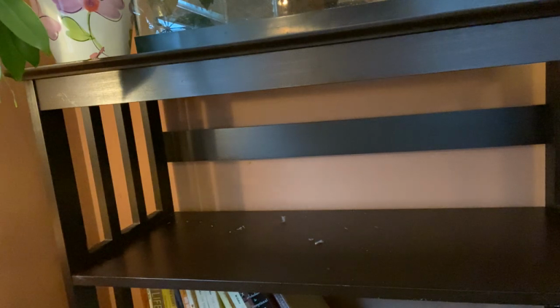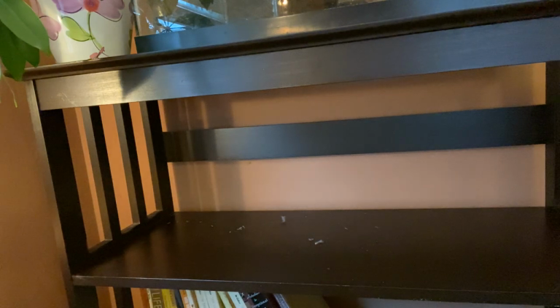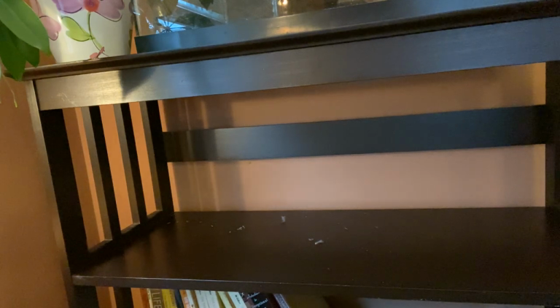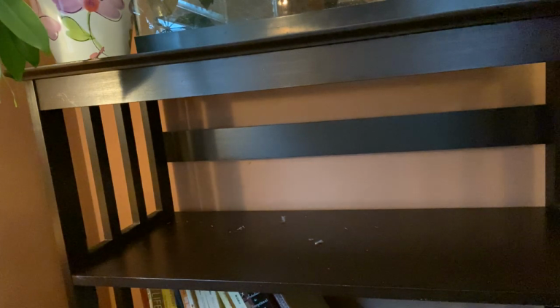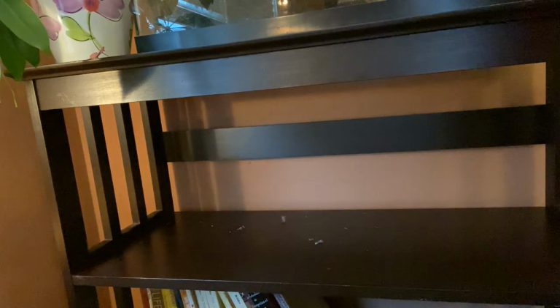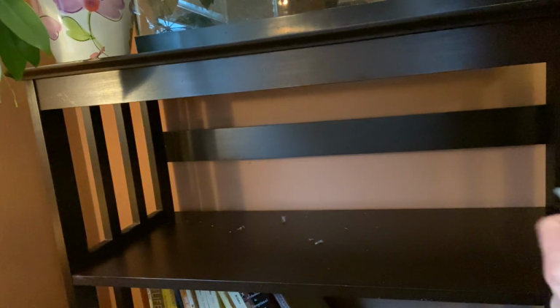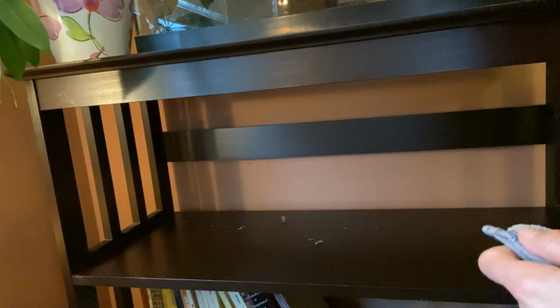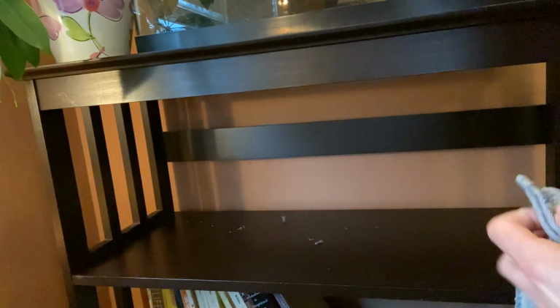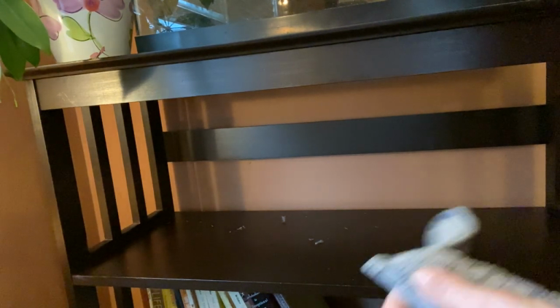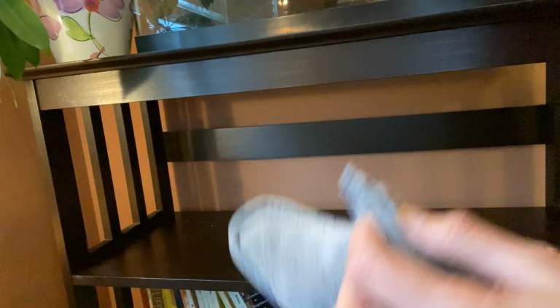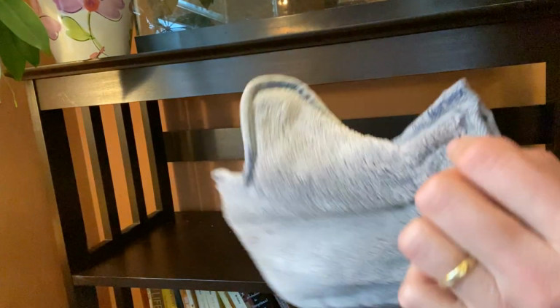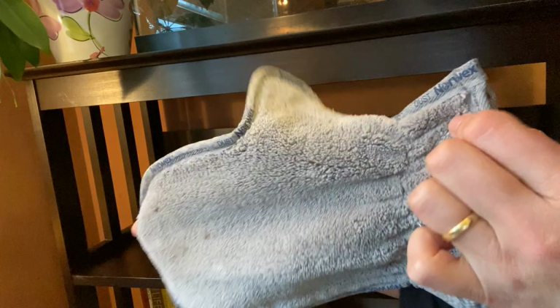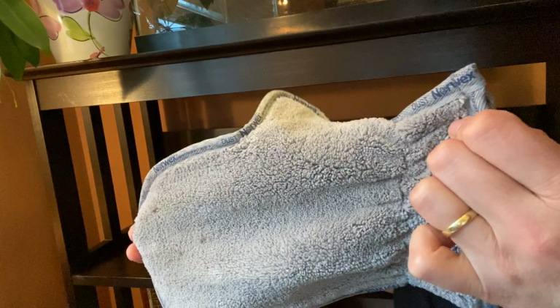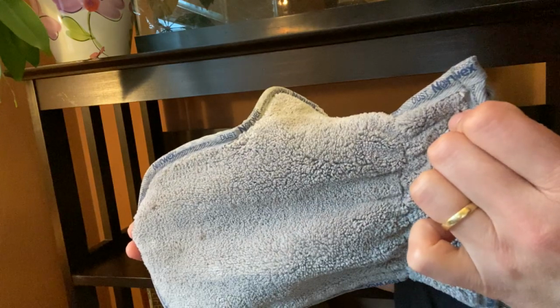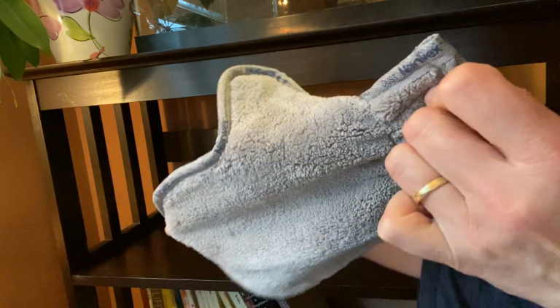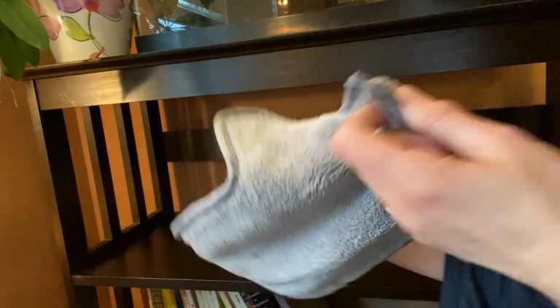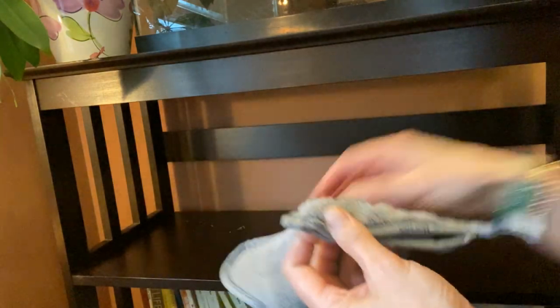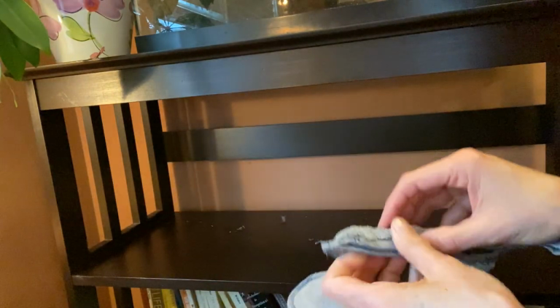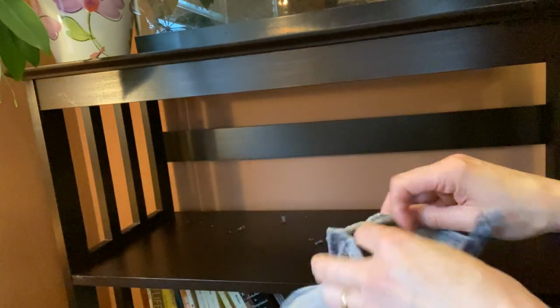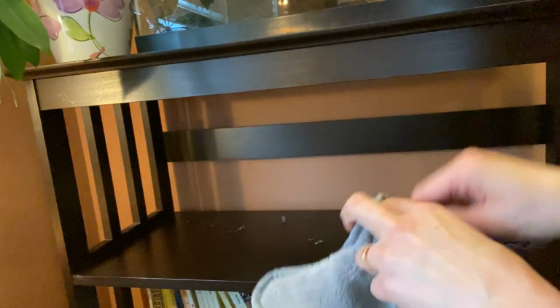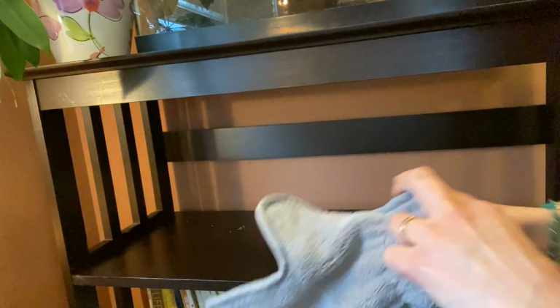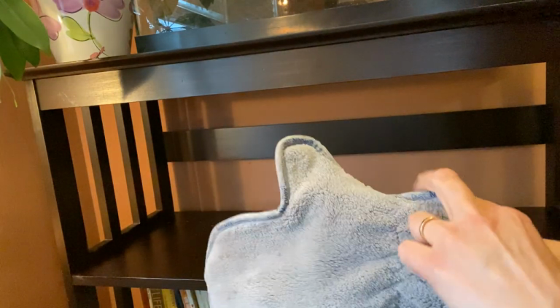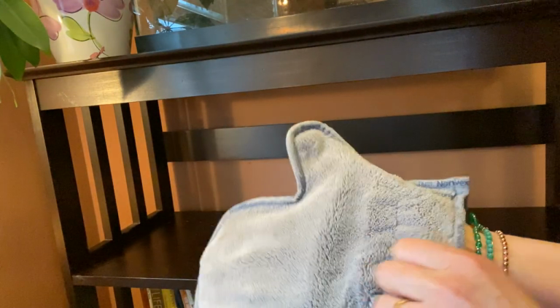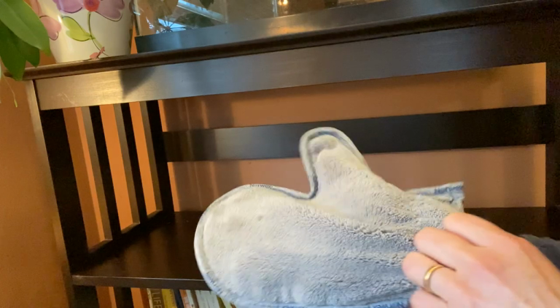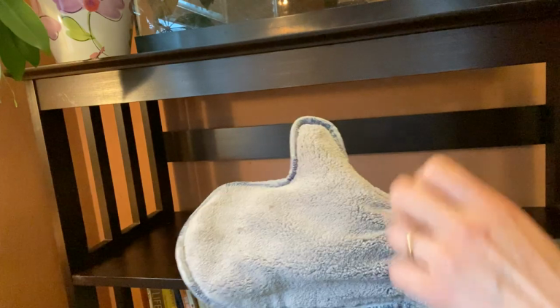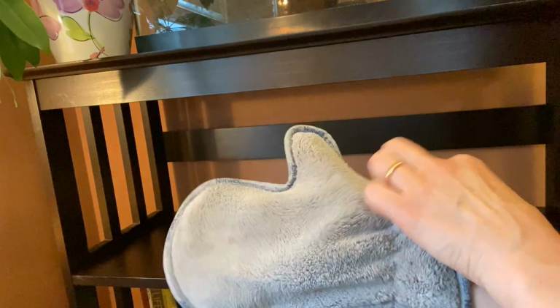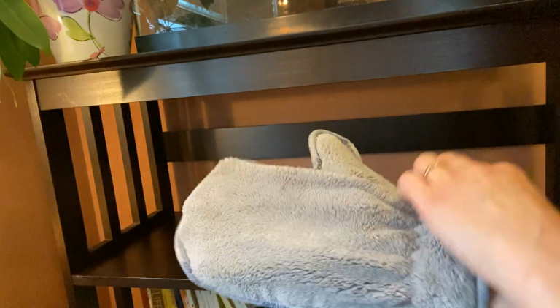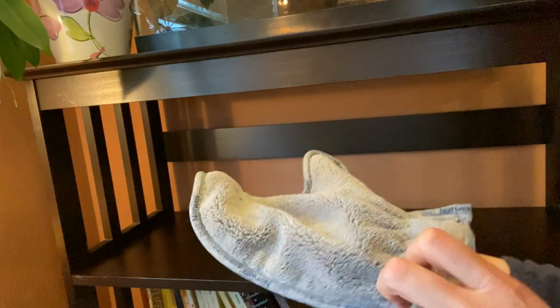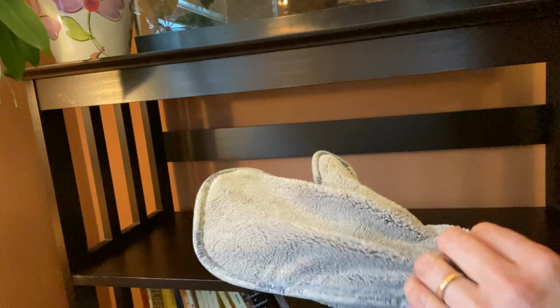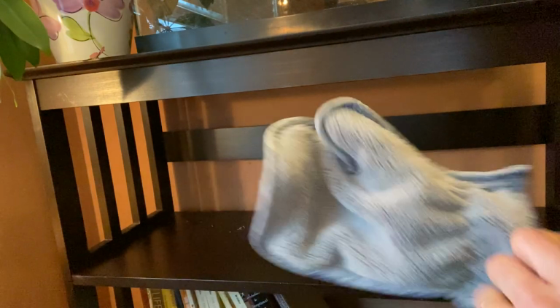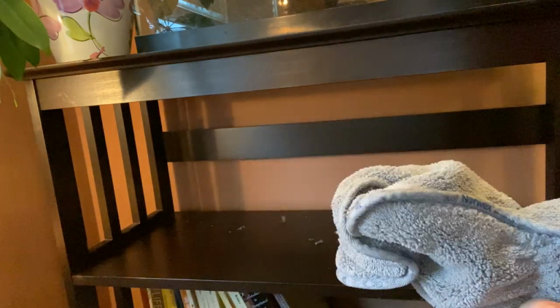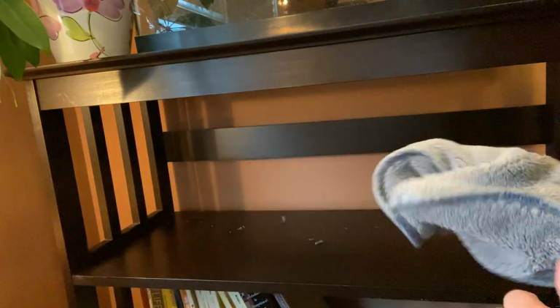Okay, my shelf is empty and I'm ready to dust. I have a dusting mitt. I don't know what you have to dust with at home, but whatever you have, you're going to go get that duster and you are now ready to dust your shelf.